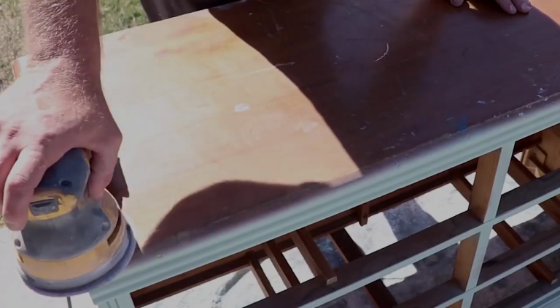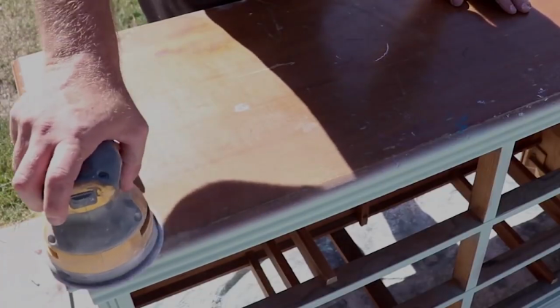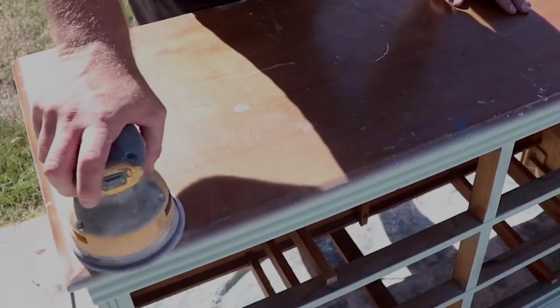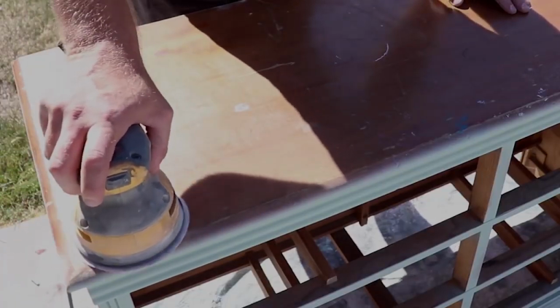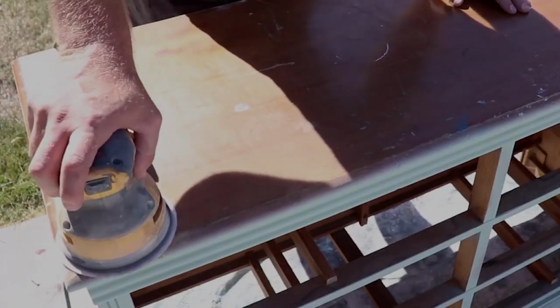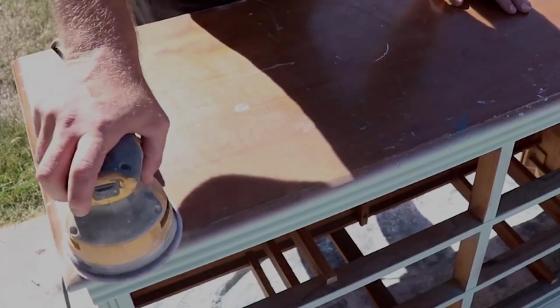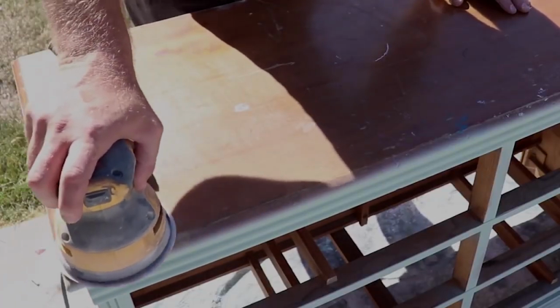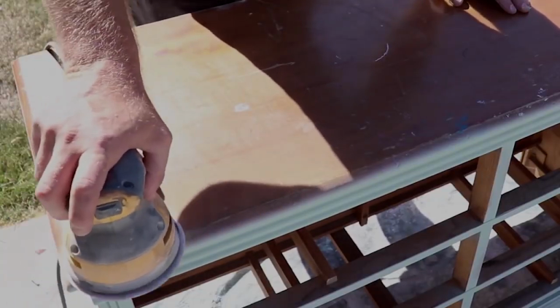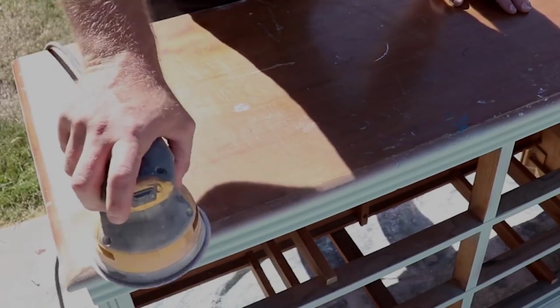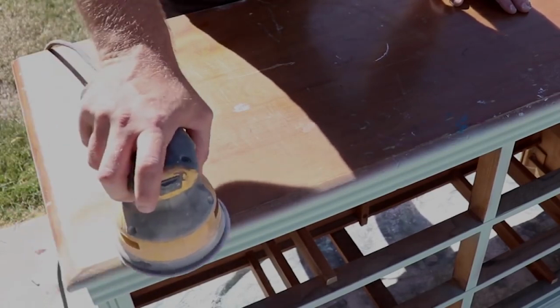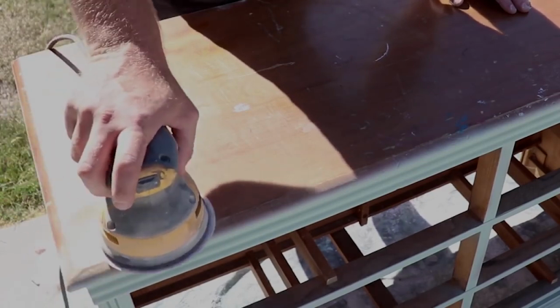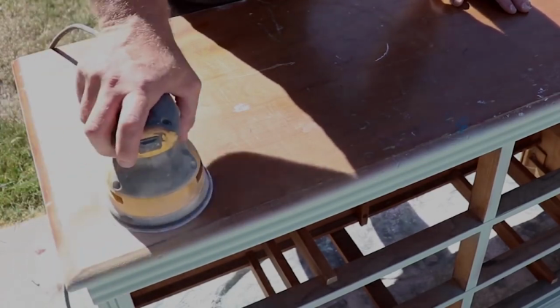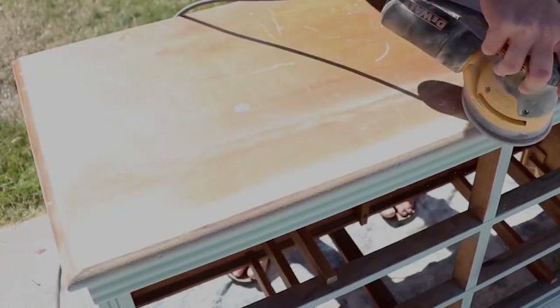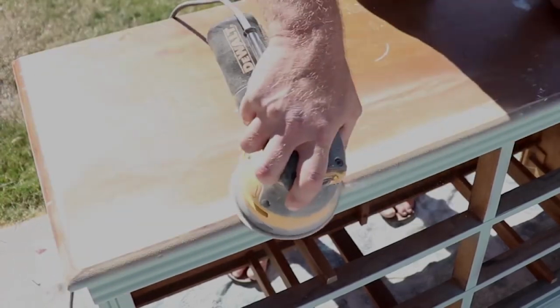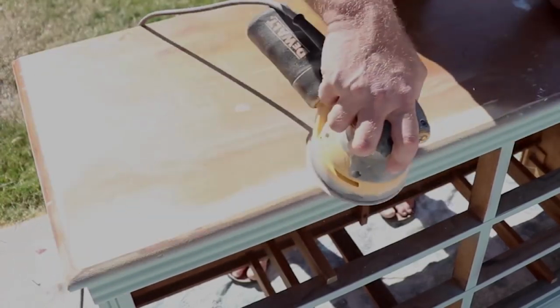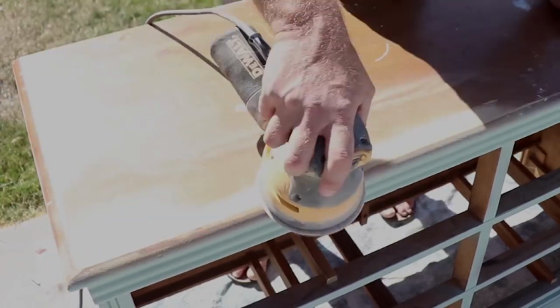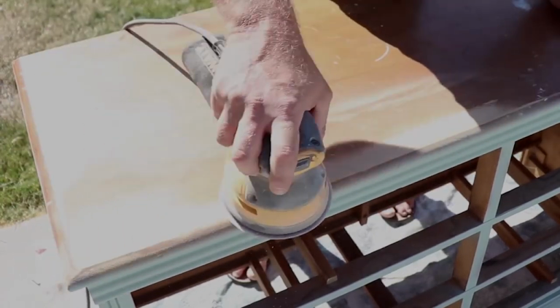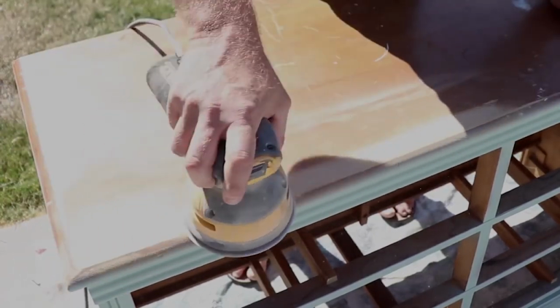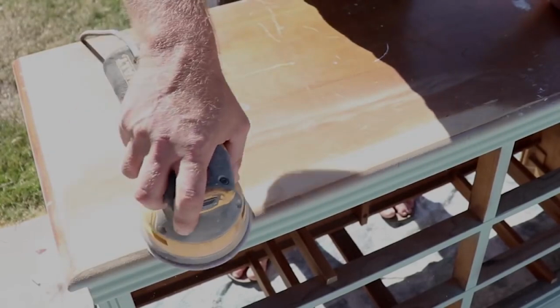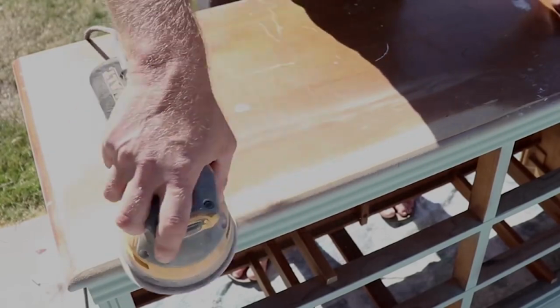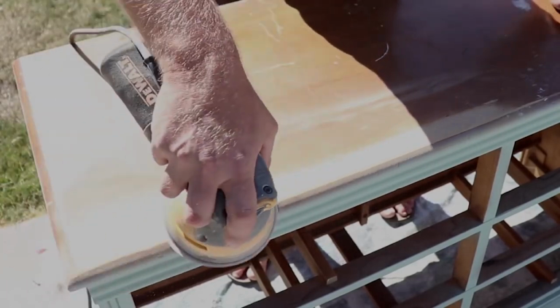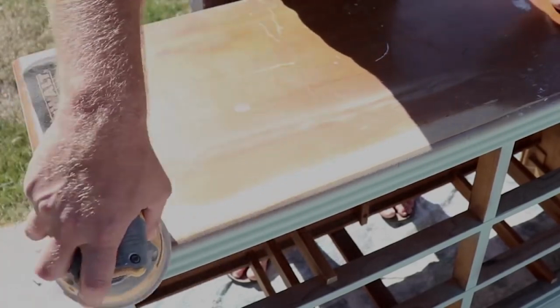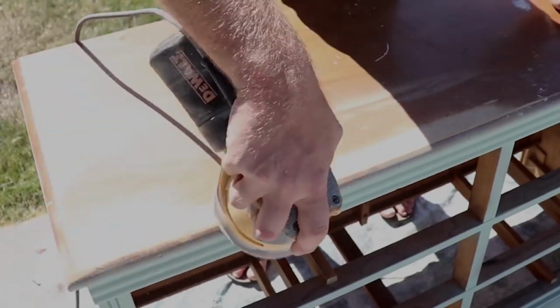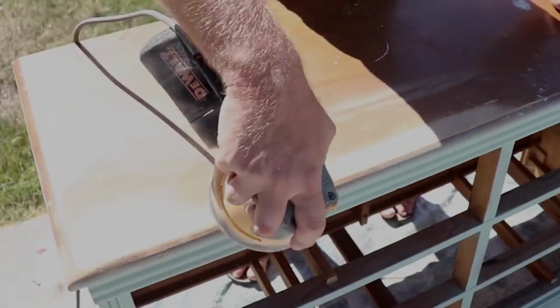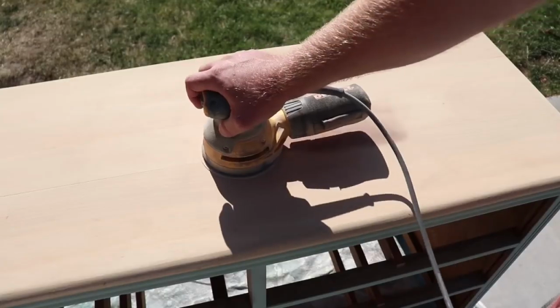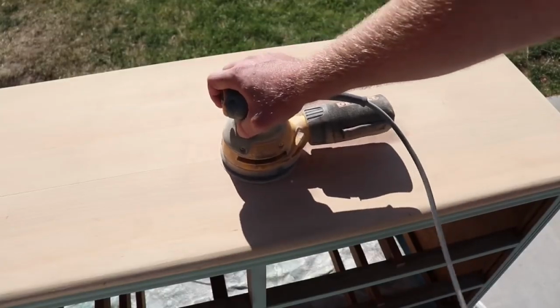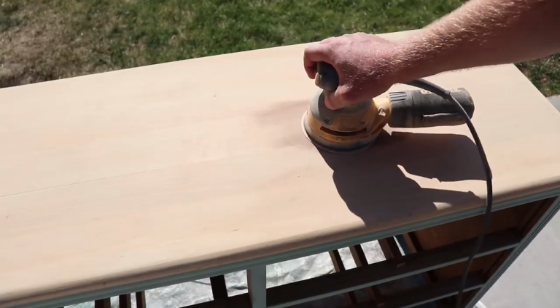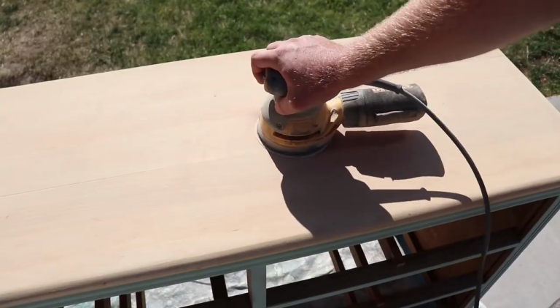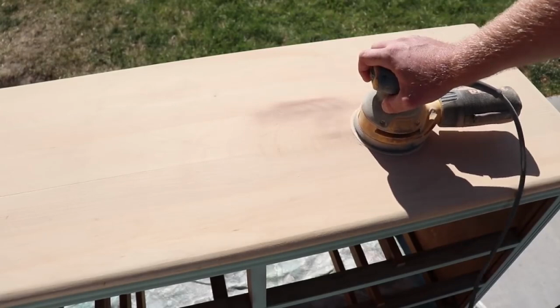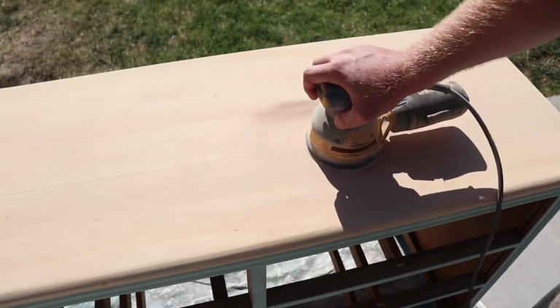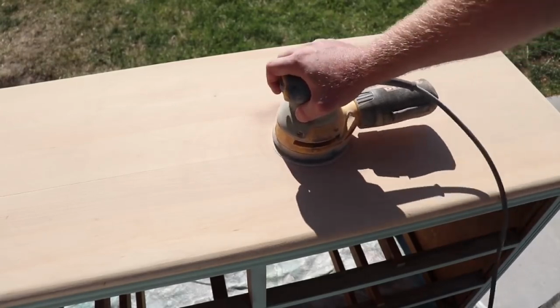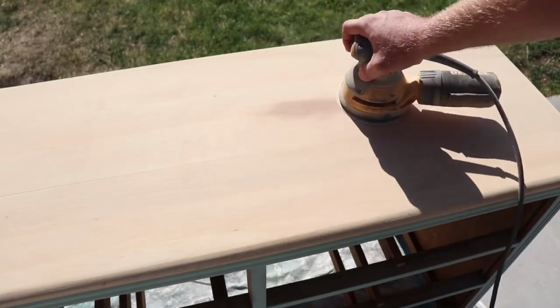Now just a little sanding on the top. I started out with 80 grit — the finish was on there pretty well but you can see quite a few gouges and dings. Once I got the bulk of the finish off I started sanding with 220 grit to finish it off and smooth out any squiggles that the orbital sander may have done.